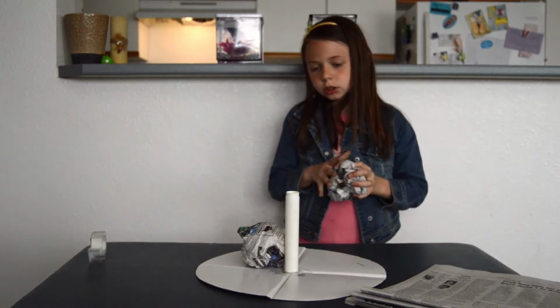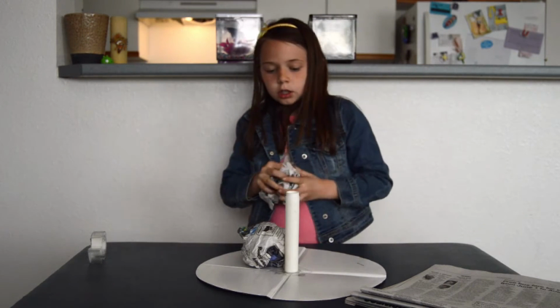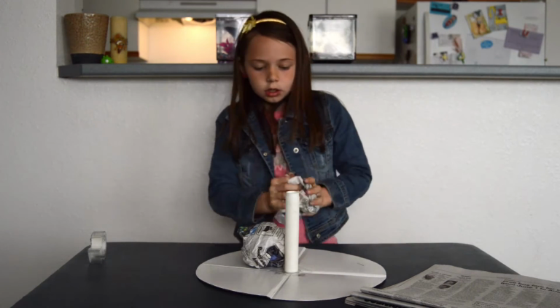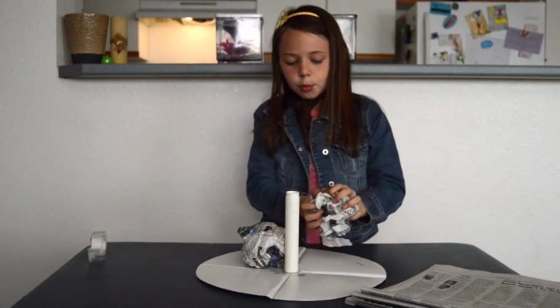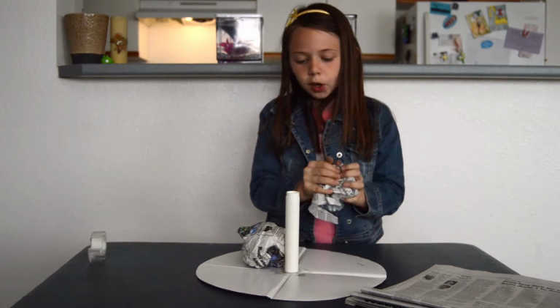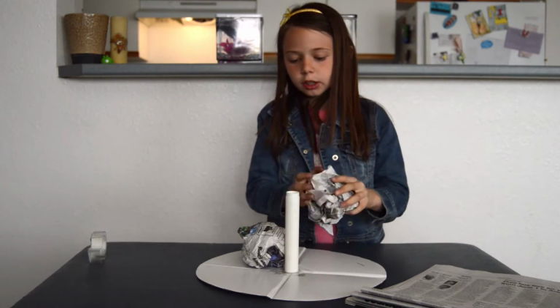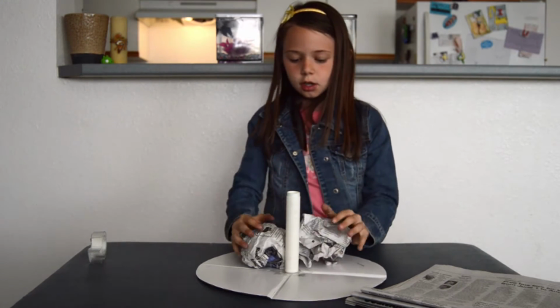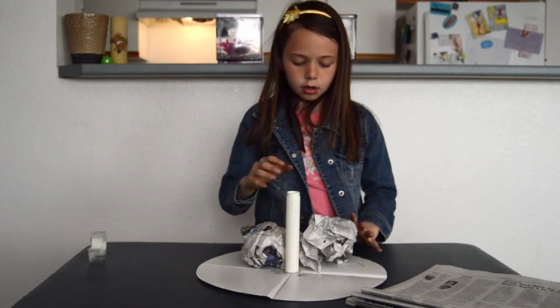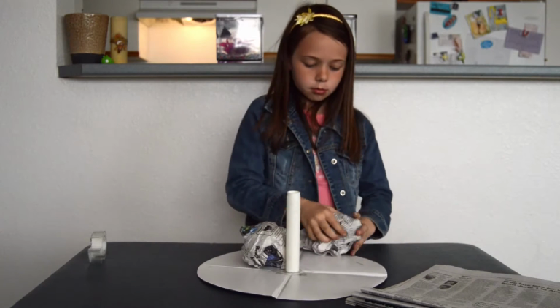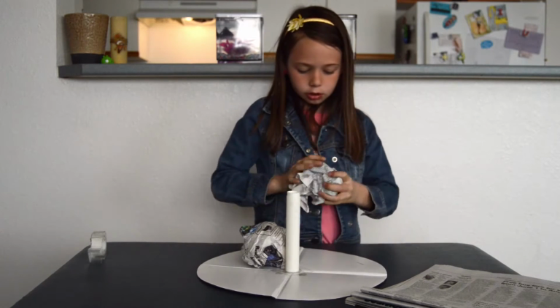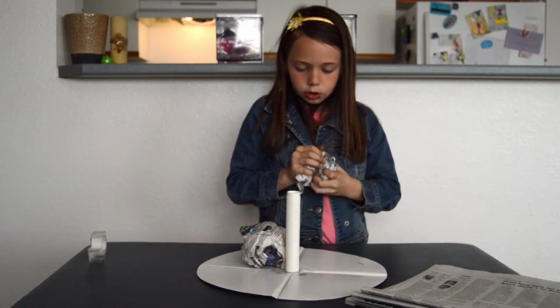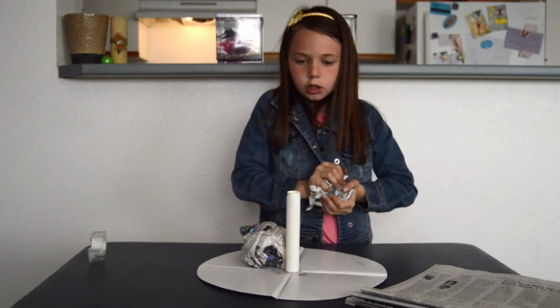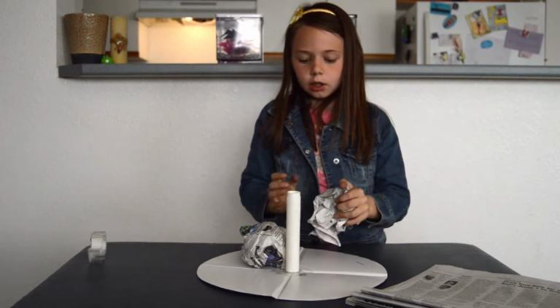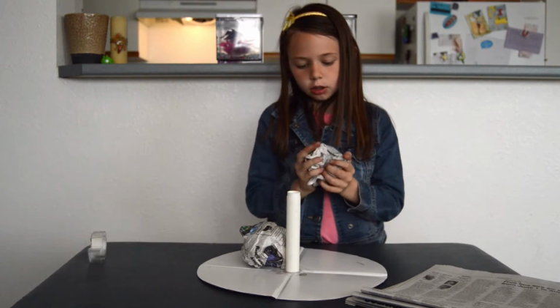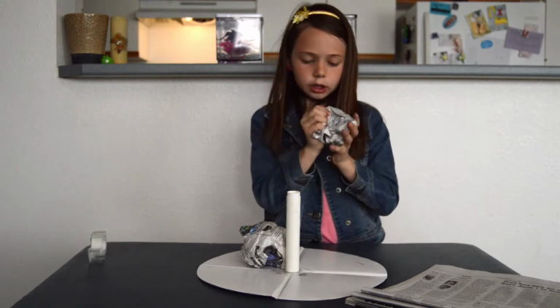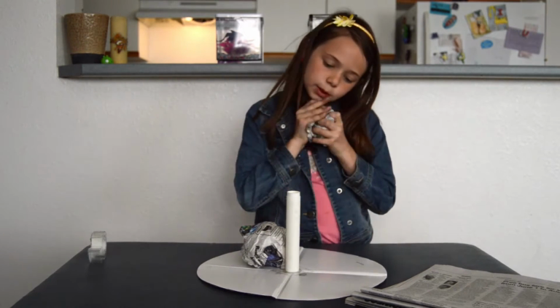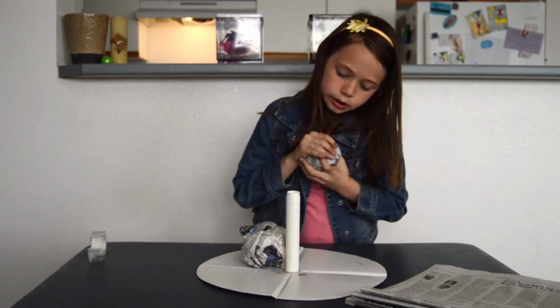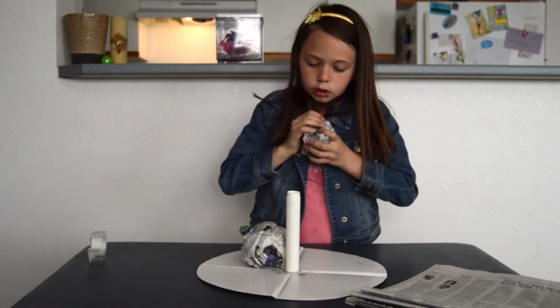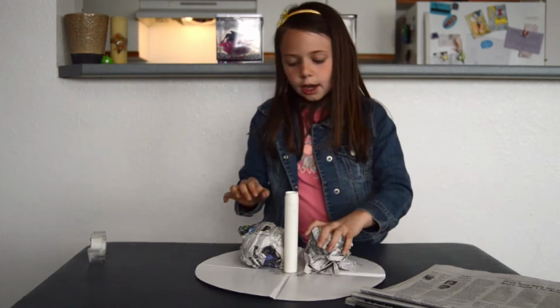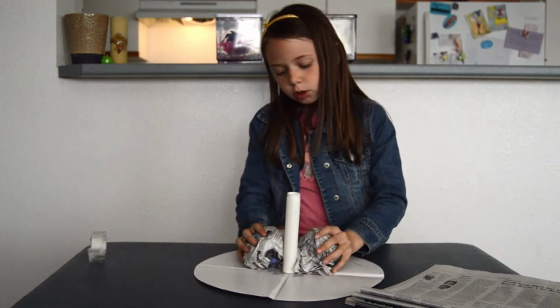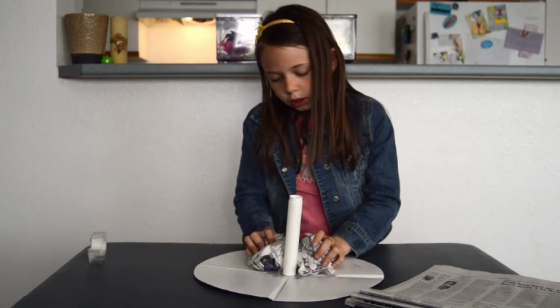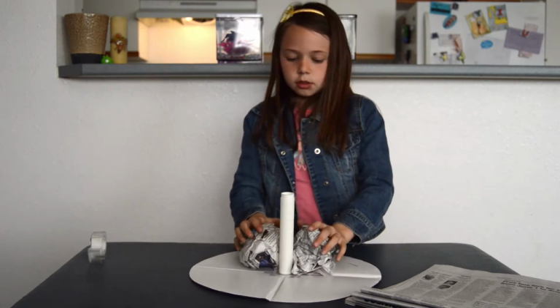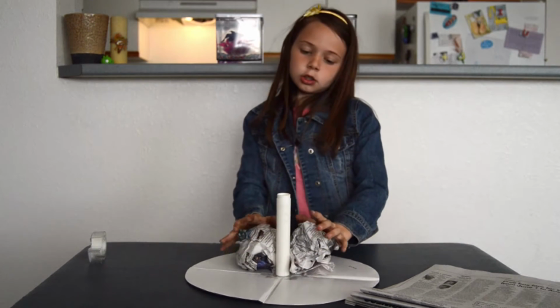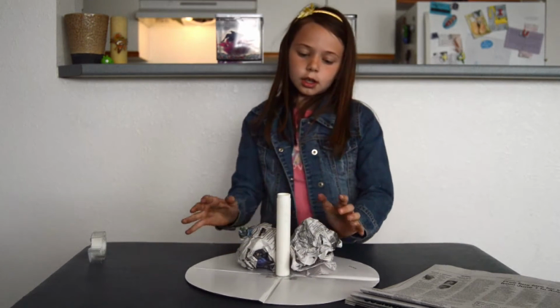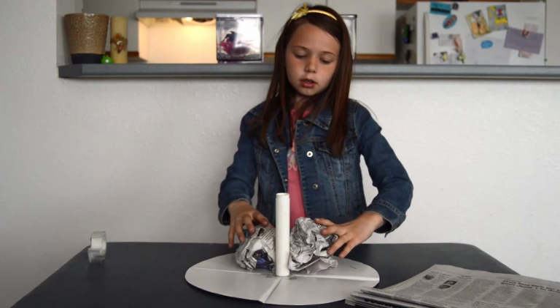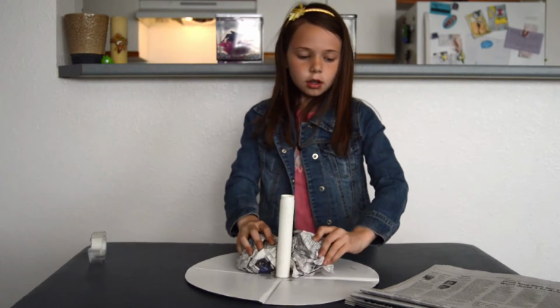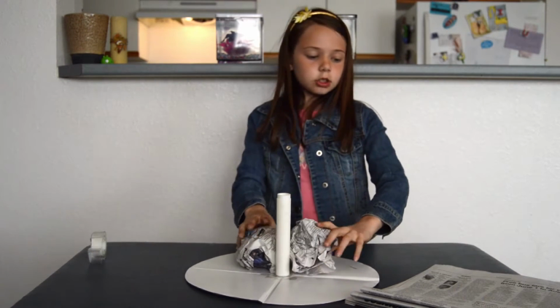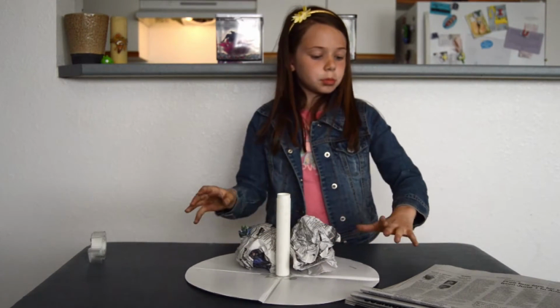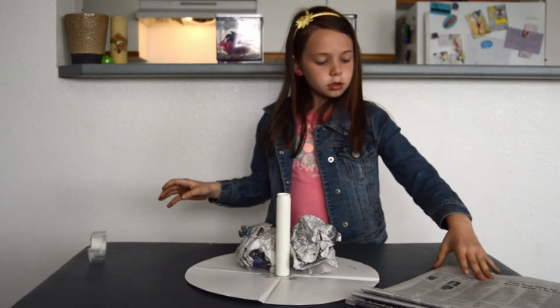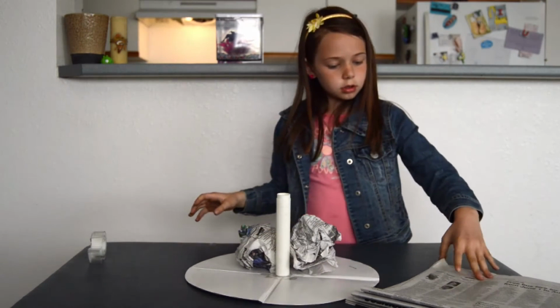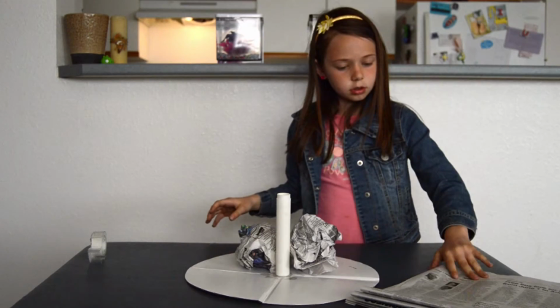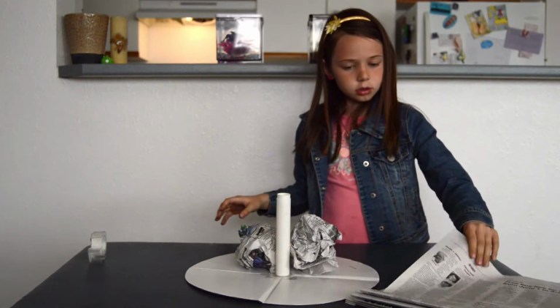How big your balls are, that's how much taller they'll get. I'm going to put some paper in there.